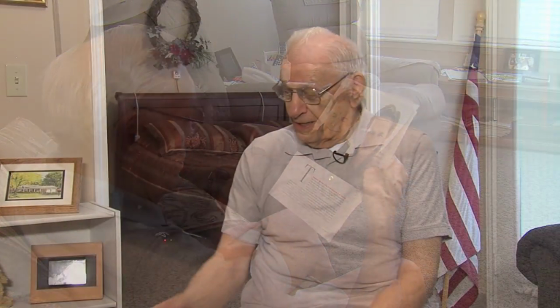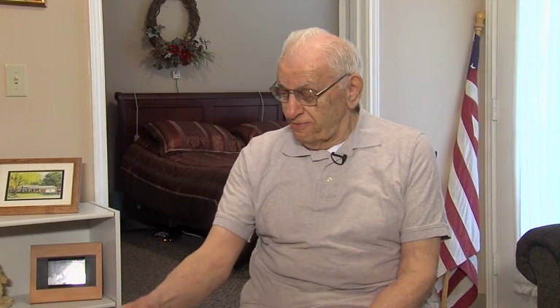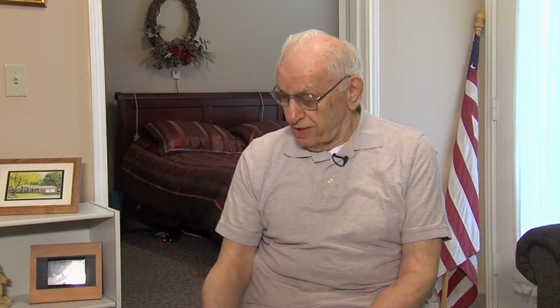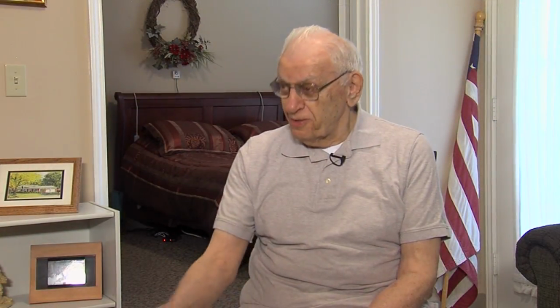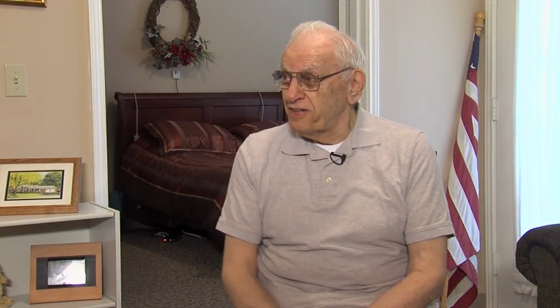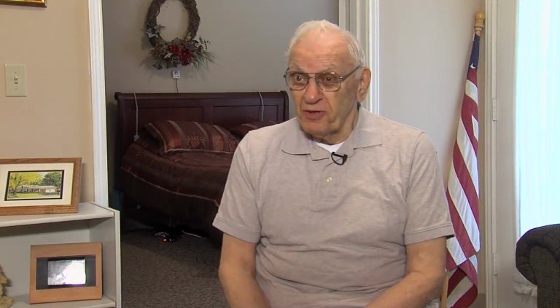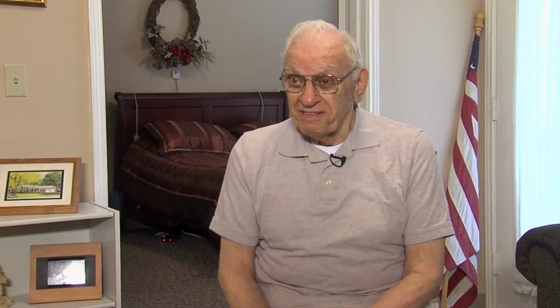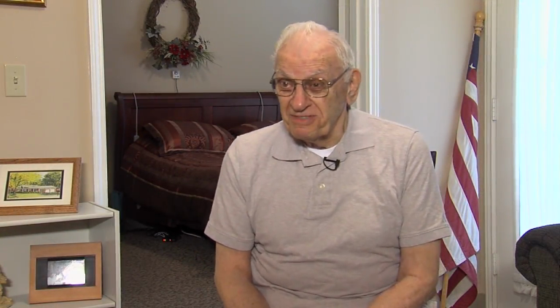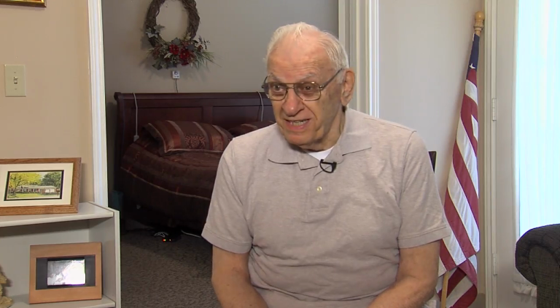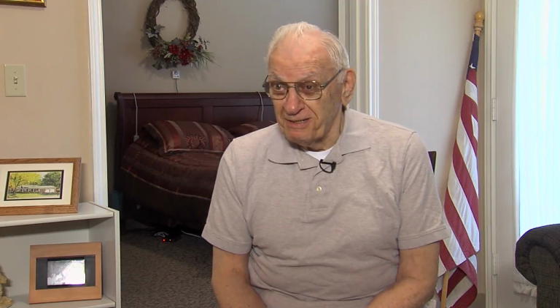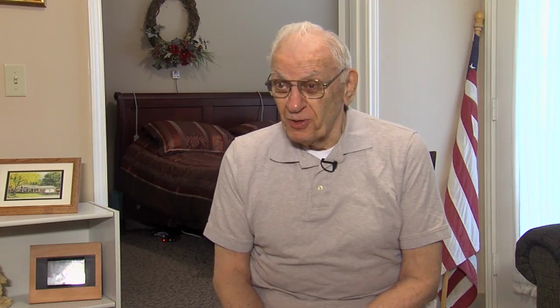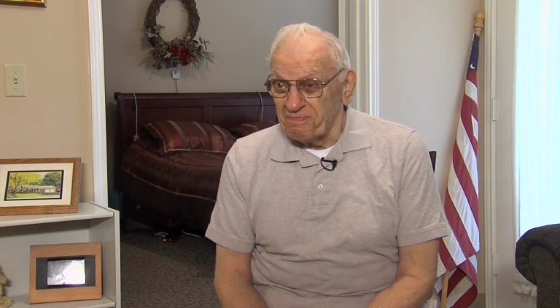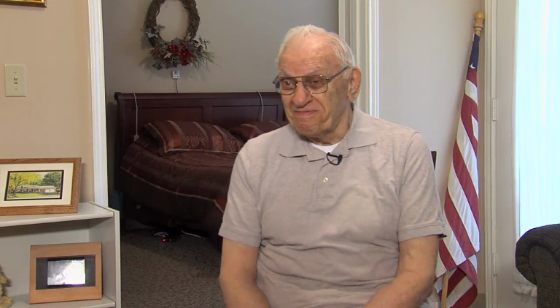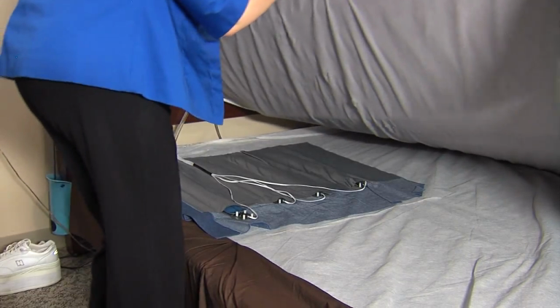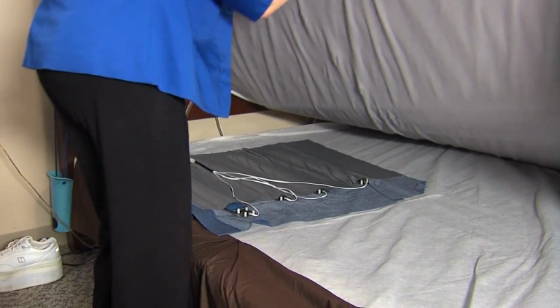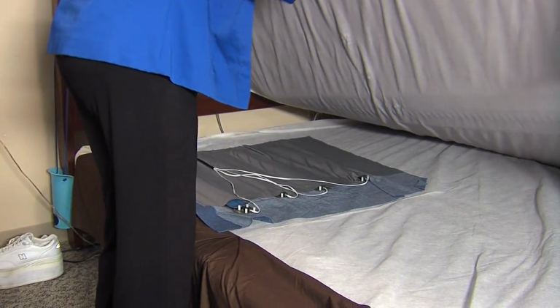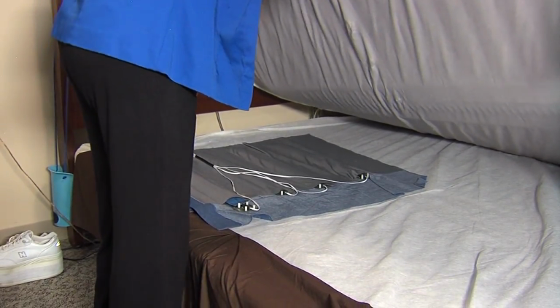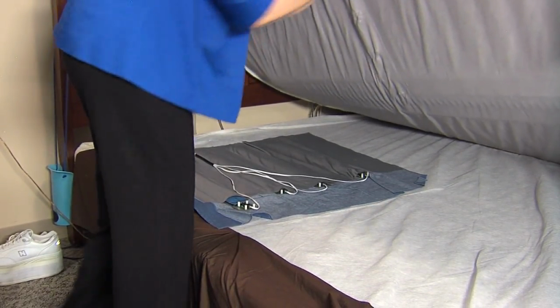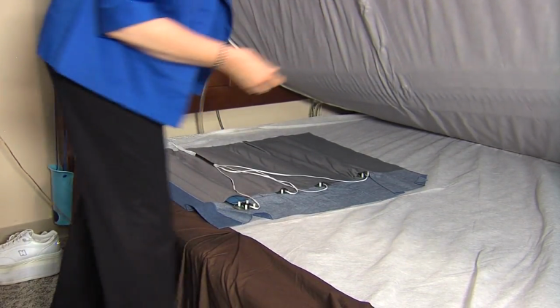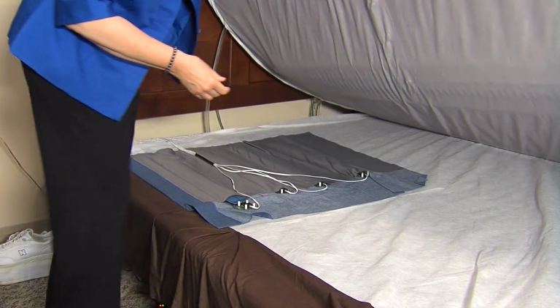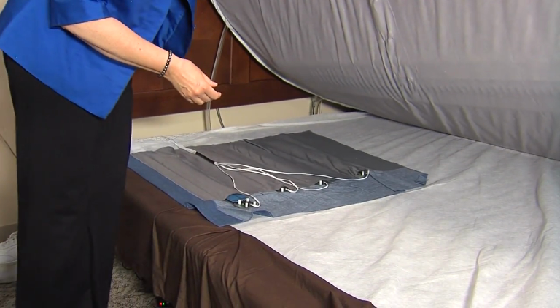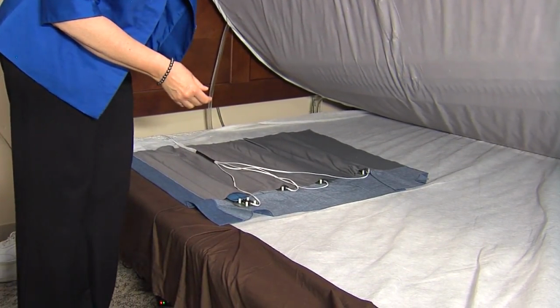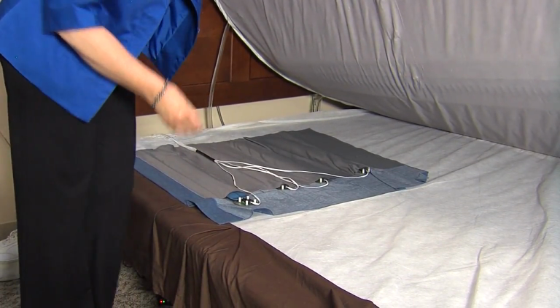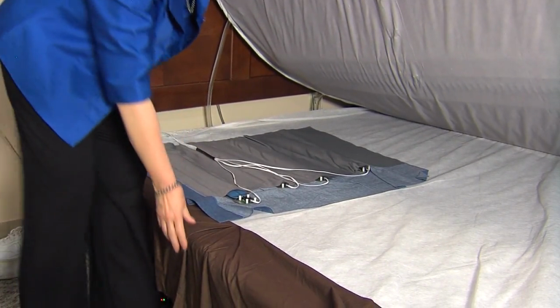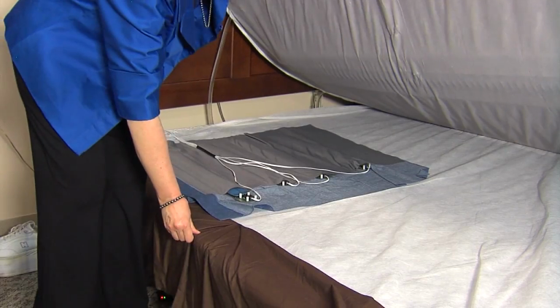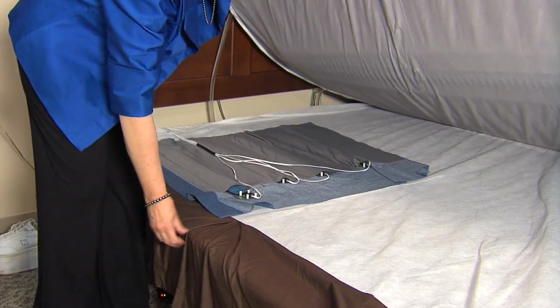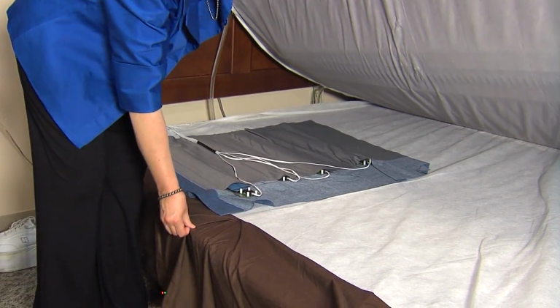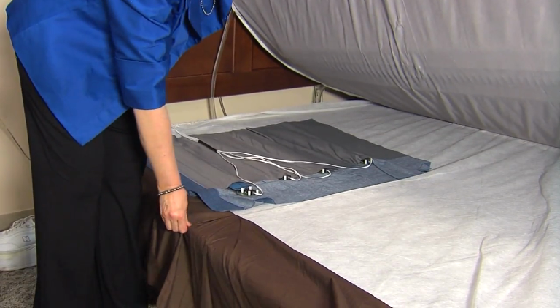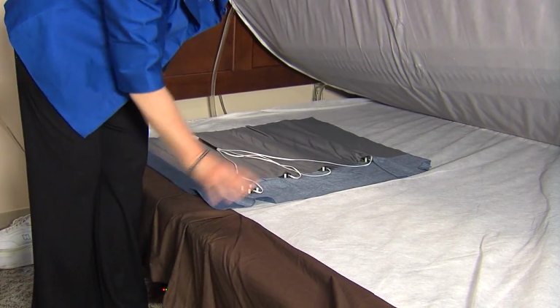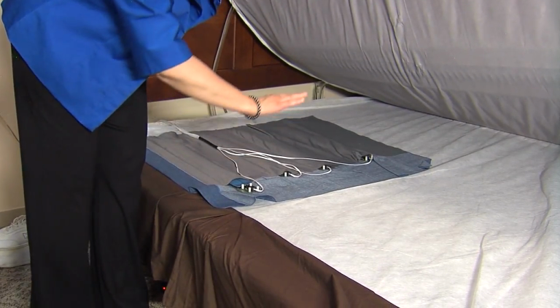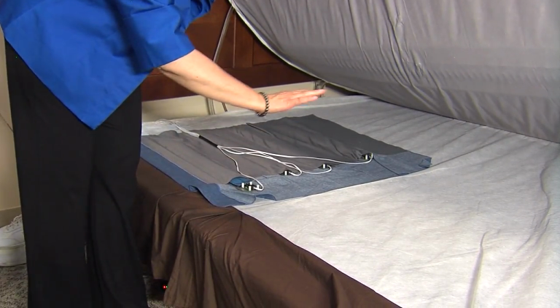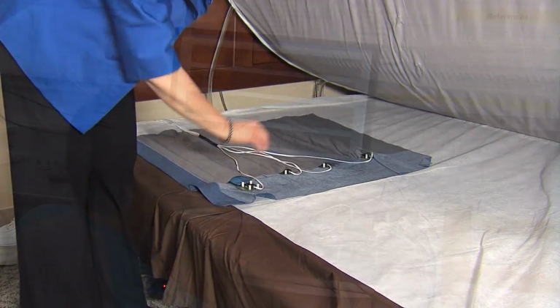If I ever fall here, they'll know that somebody's on the floor. The hydraulic bed sensor fits underneath the mattress, so it's completely non-invasive.